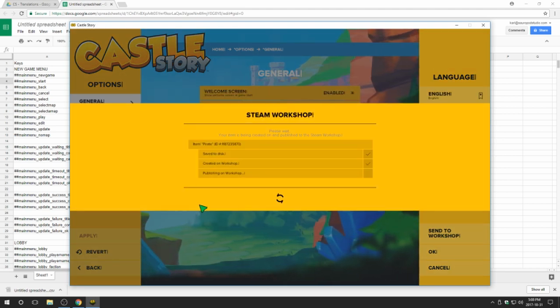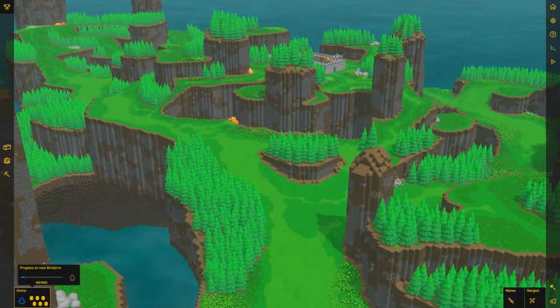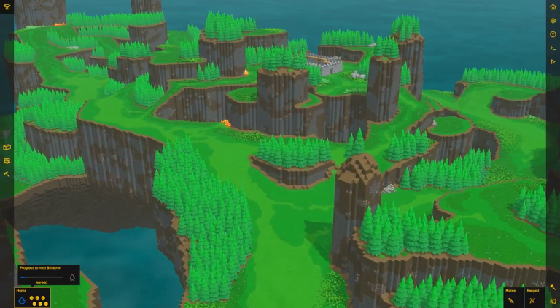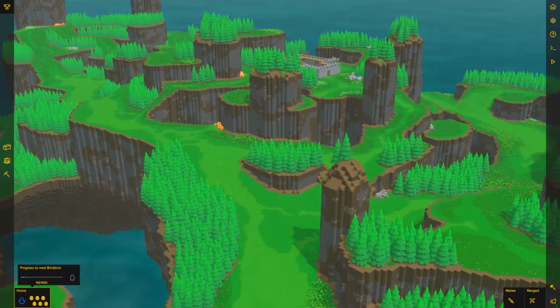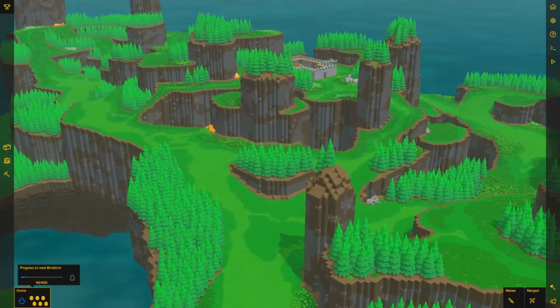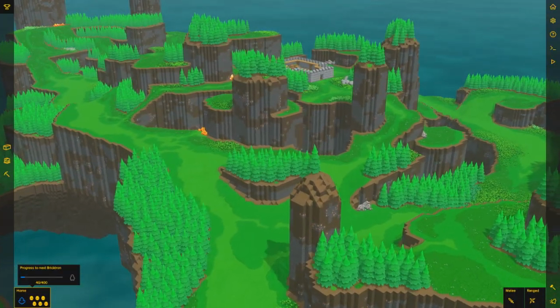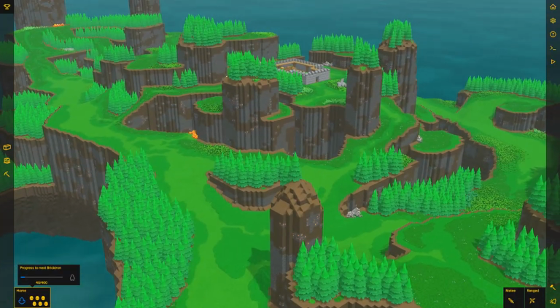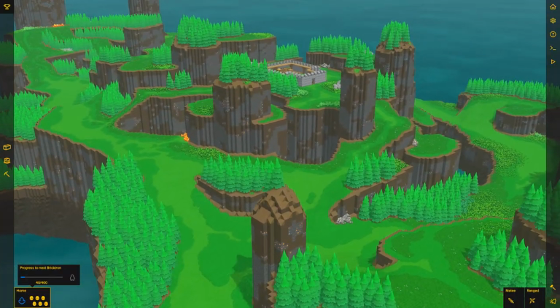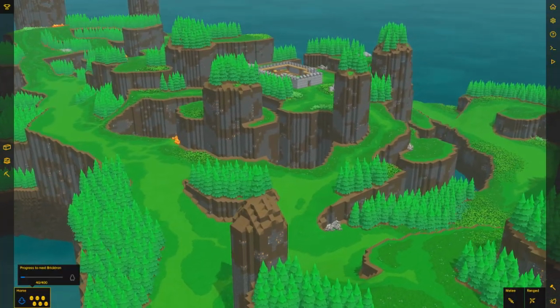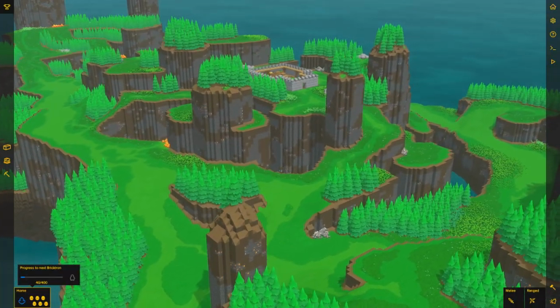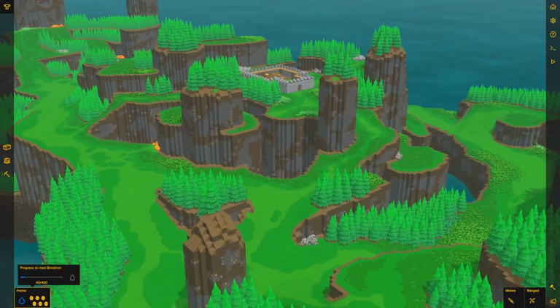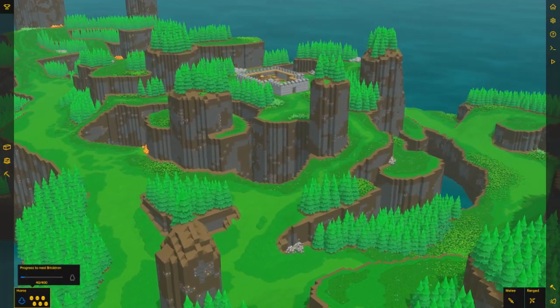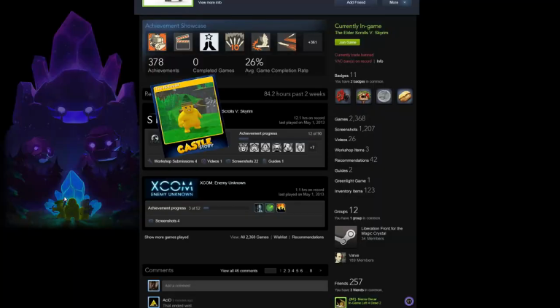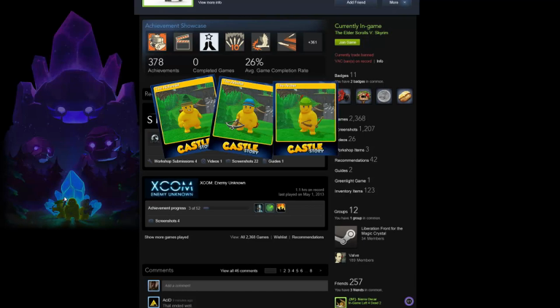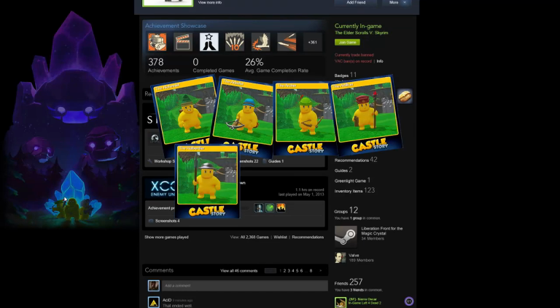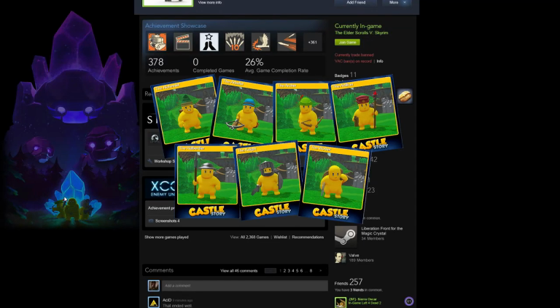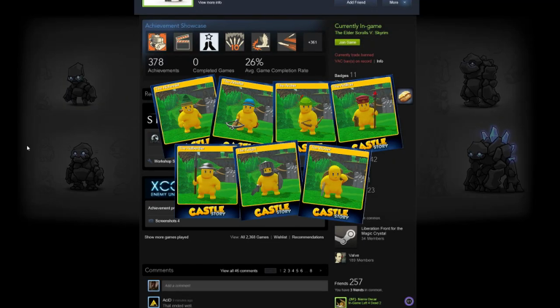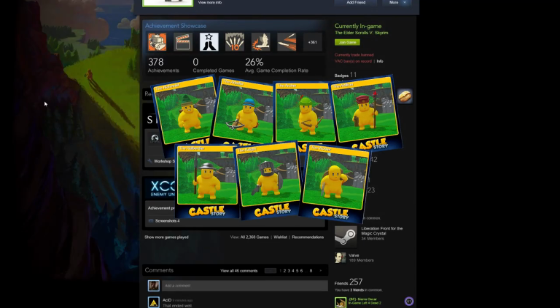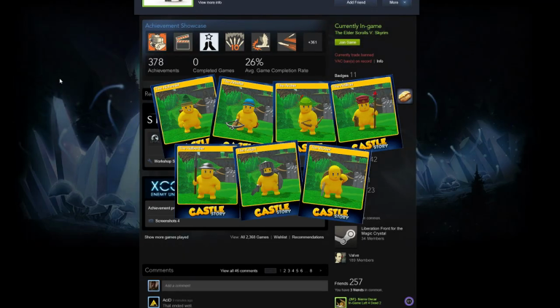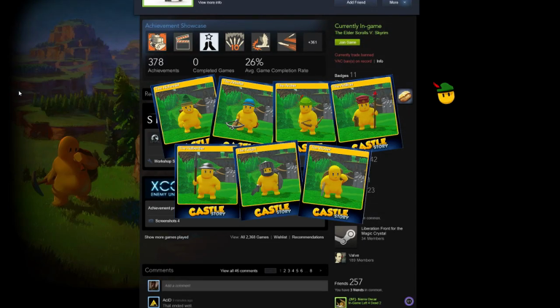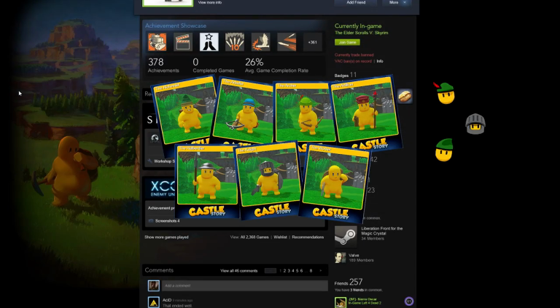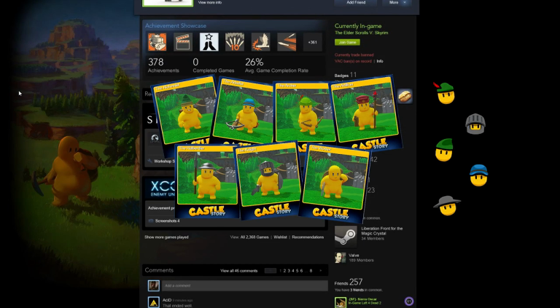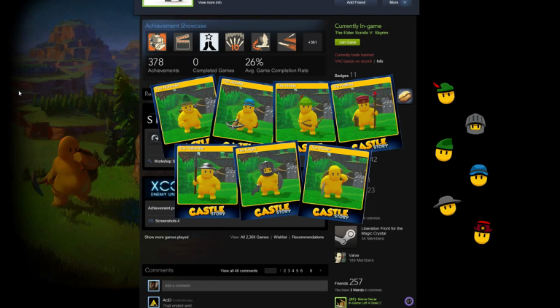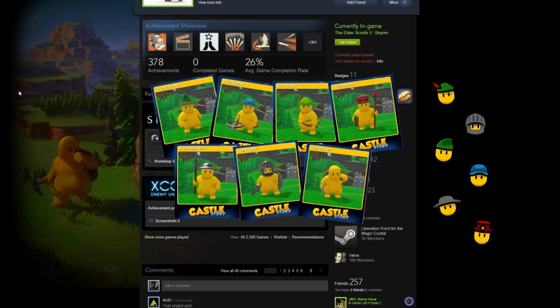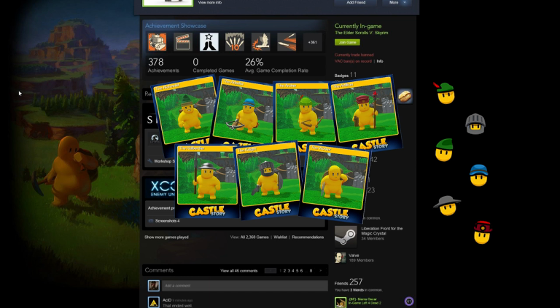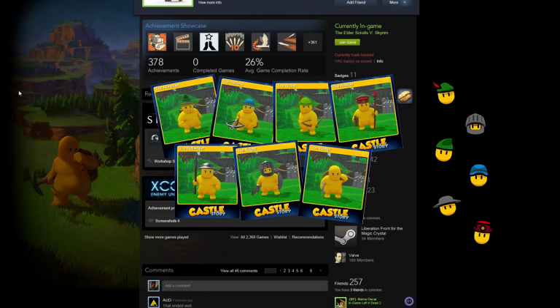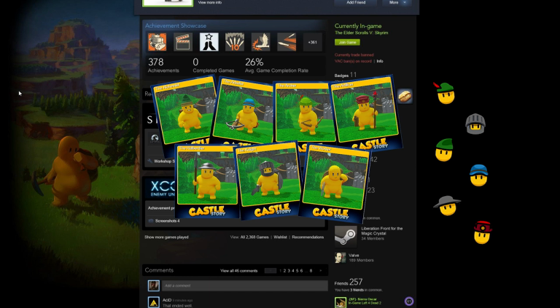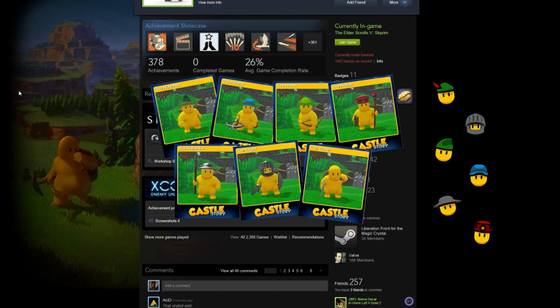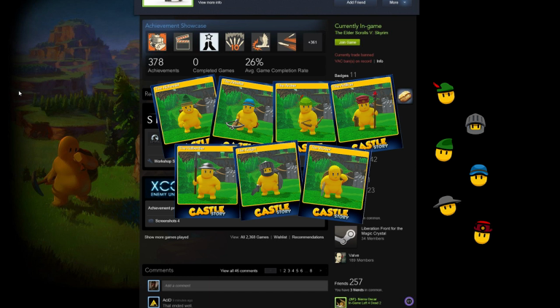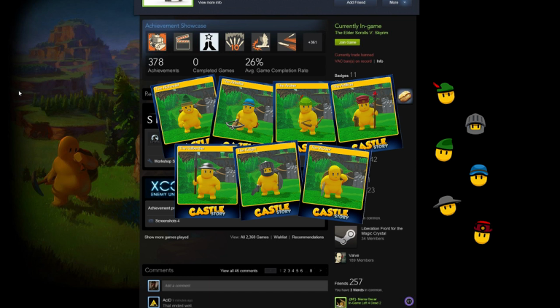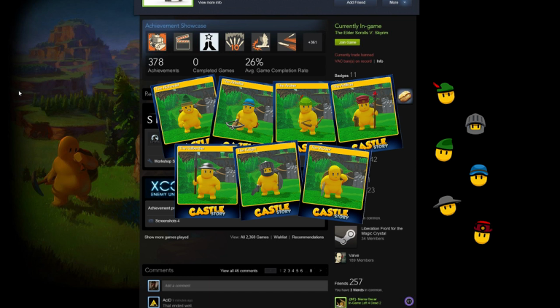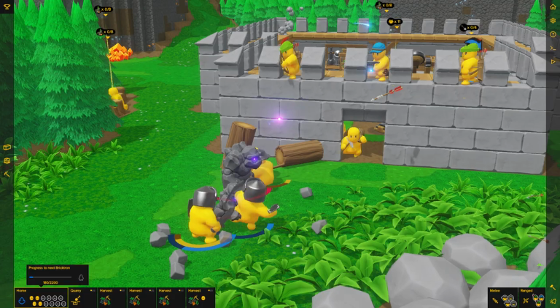We did some work on performance and people with lower end machines should see an improvement in FPS. Castle Story now has Steam trading cards, backgrounds, and emojis which you can unlock by playing the game. If you want more information on how that works check out the Steam link in the description of the video.